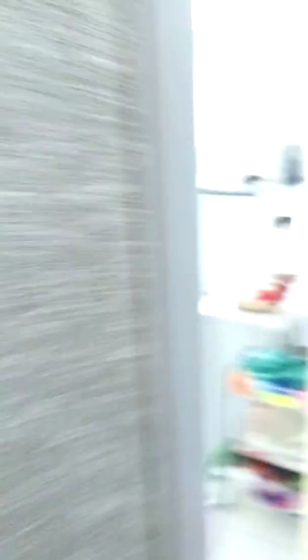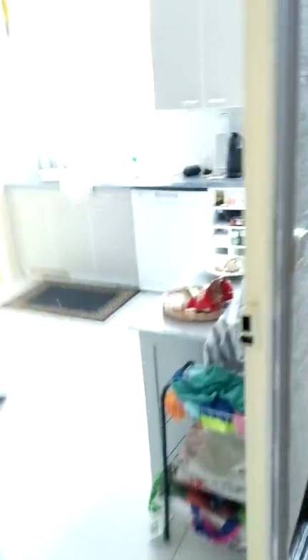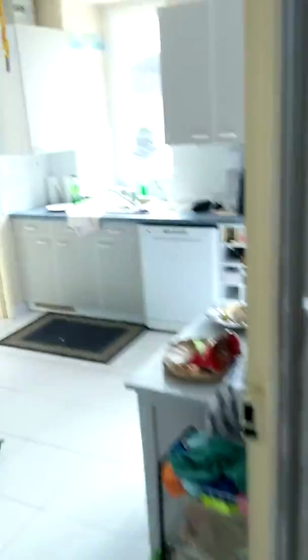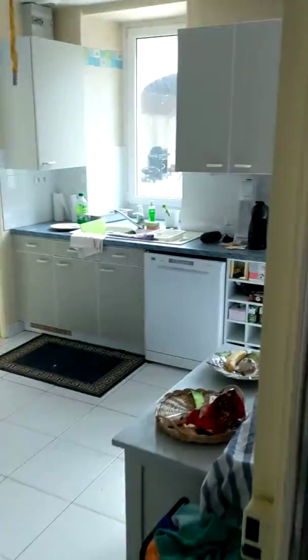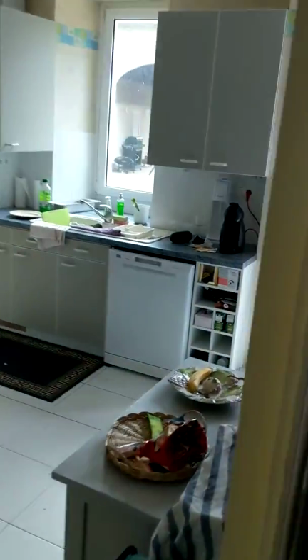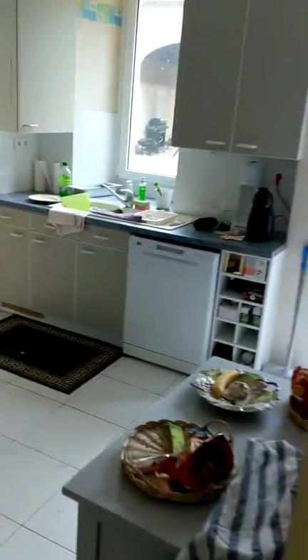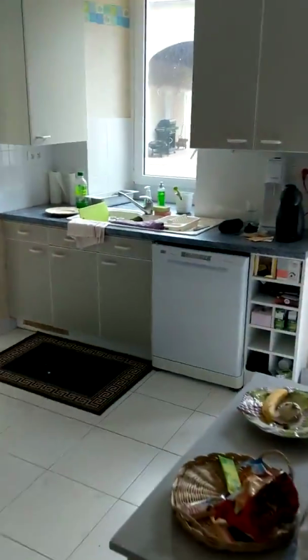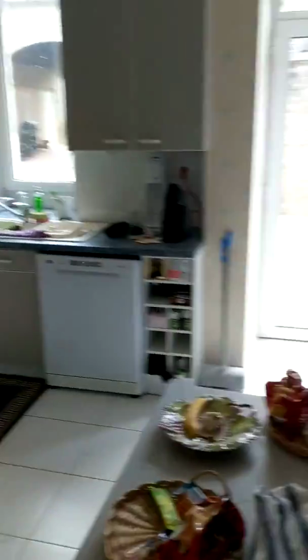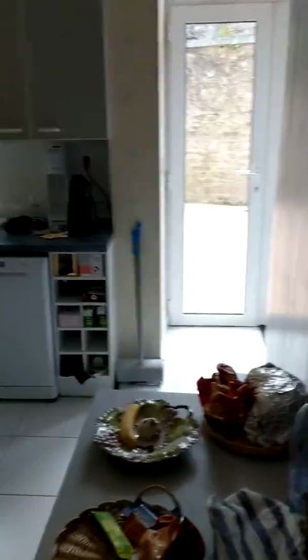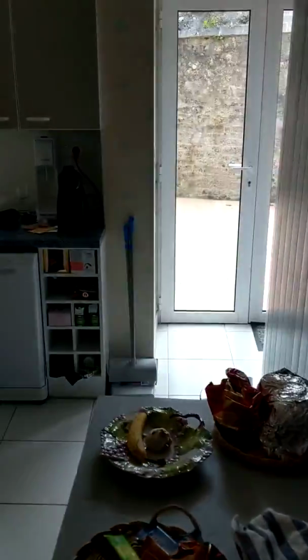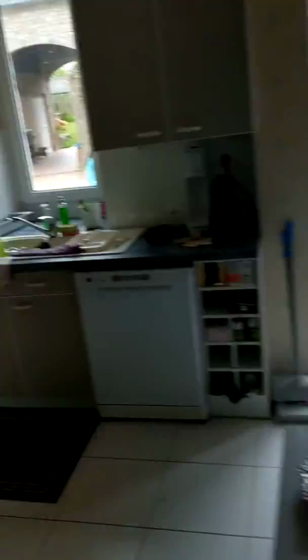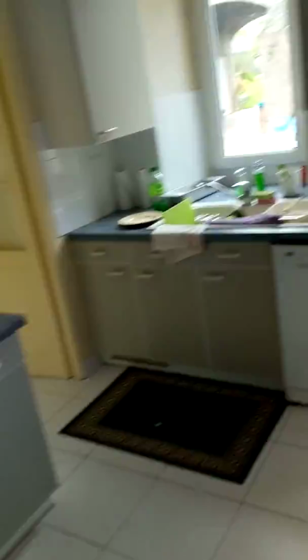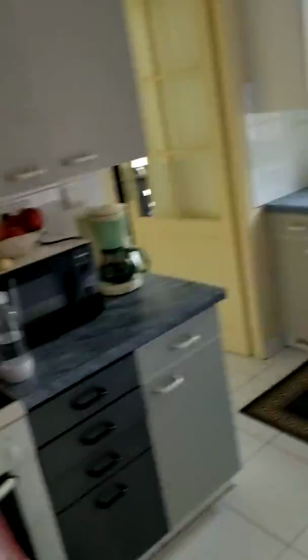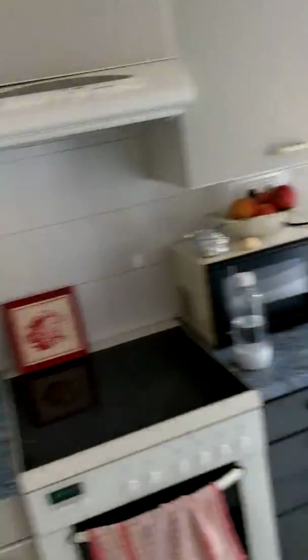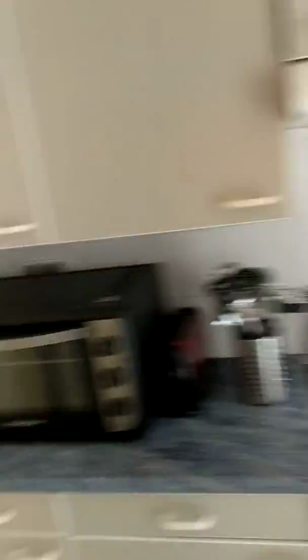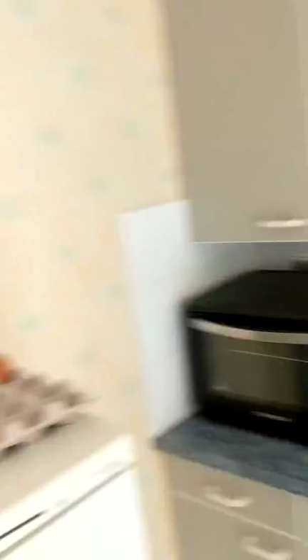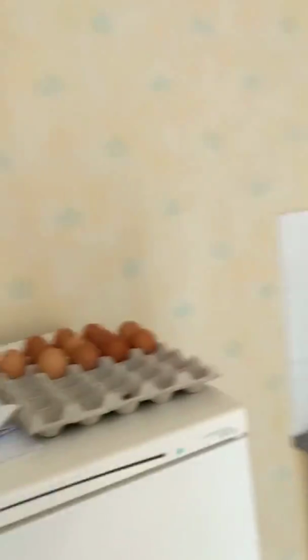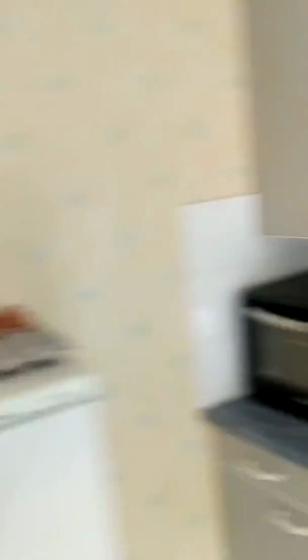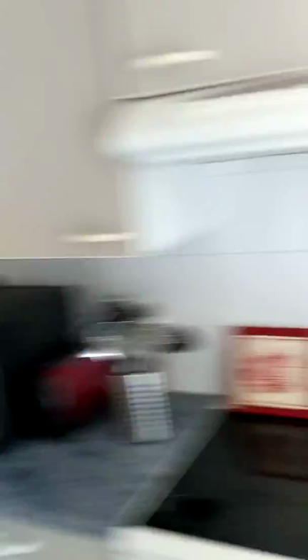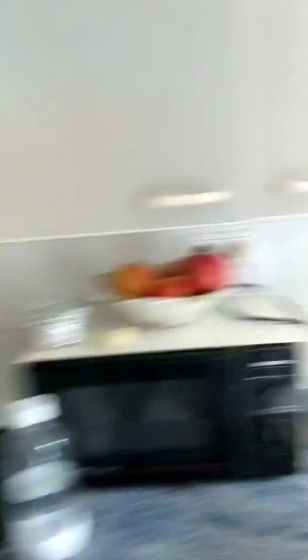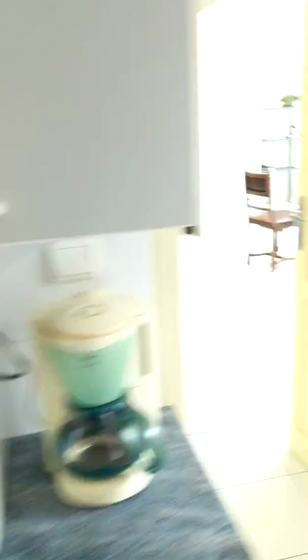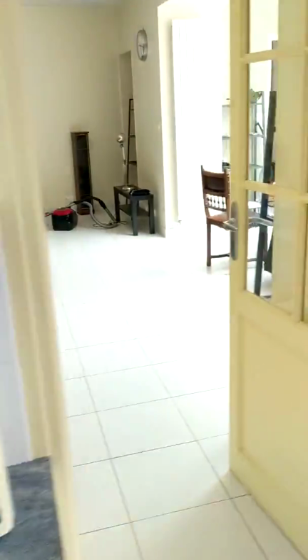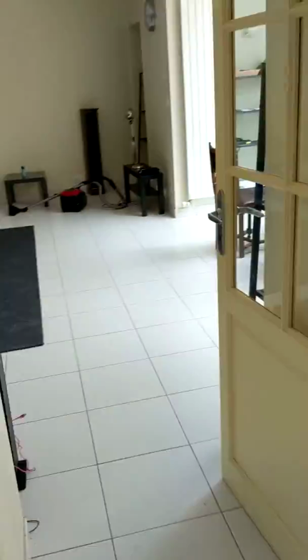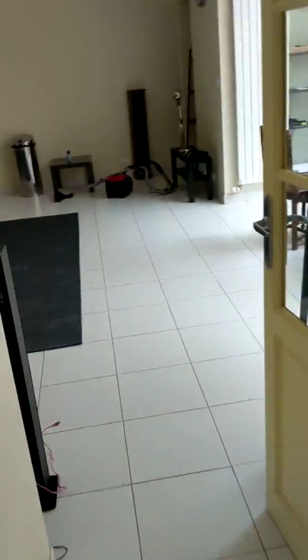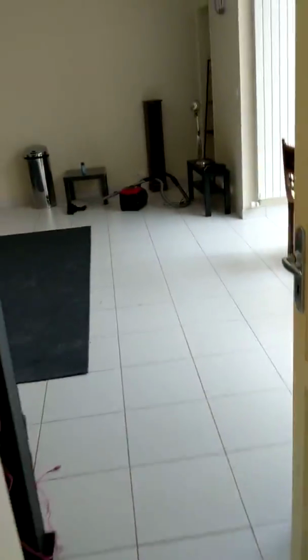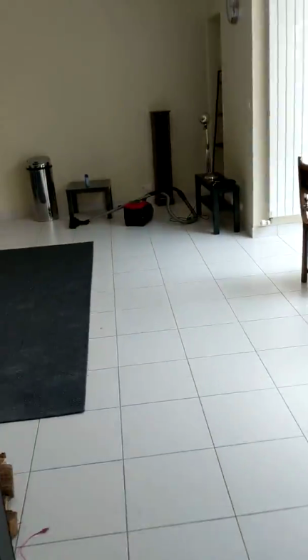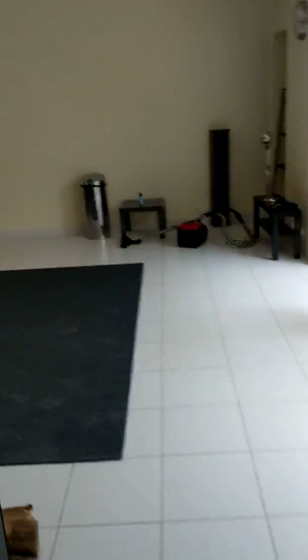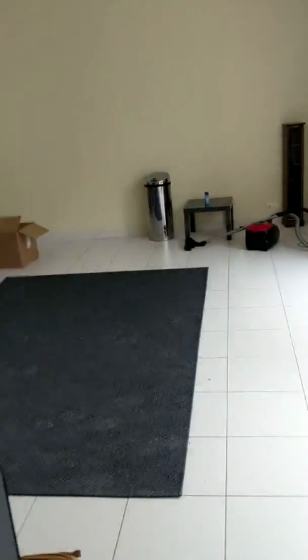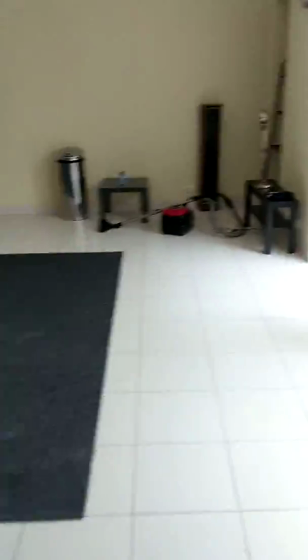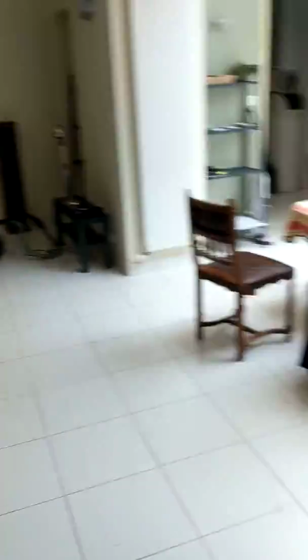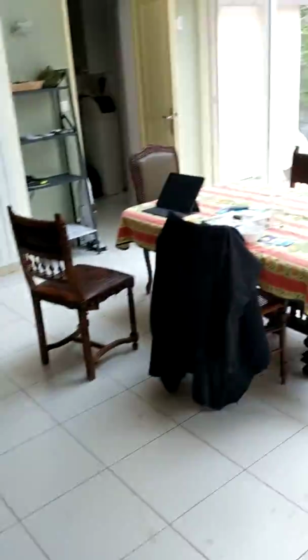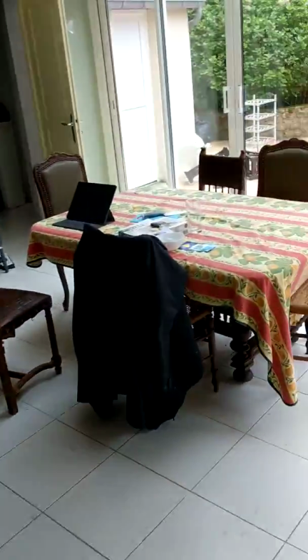And then here is the kitchen — small and functional.